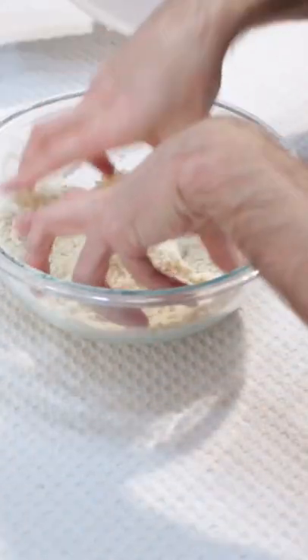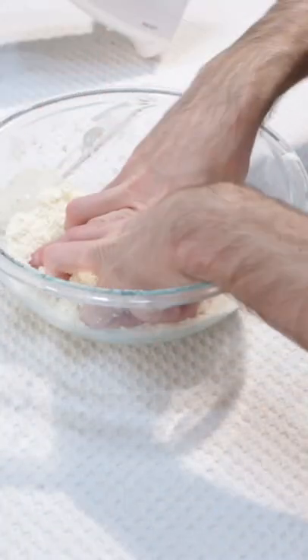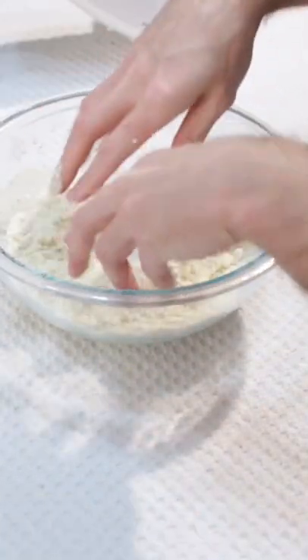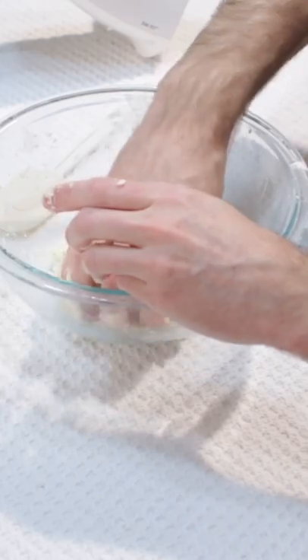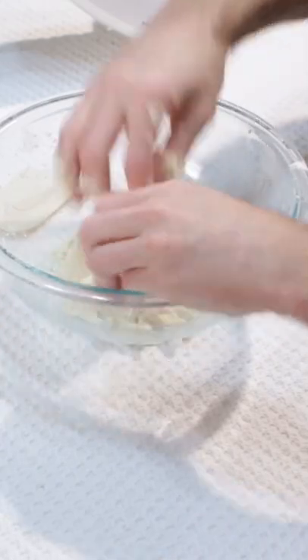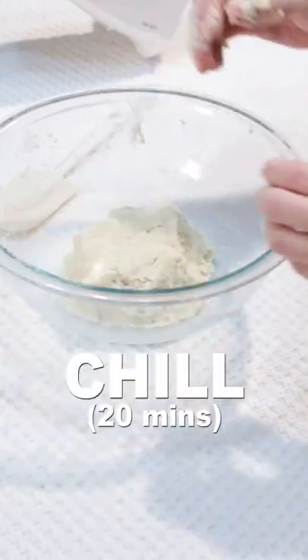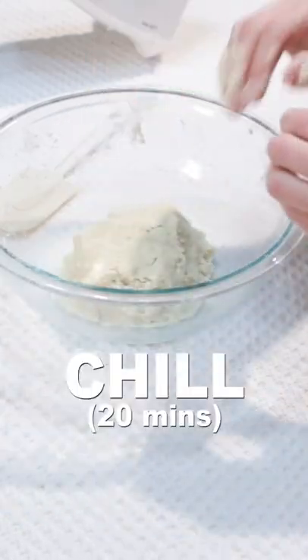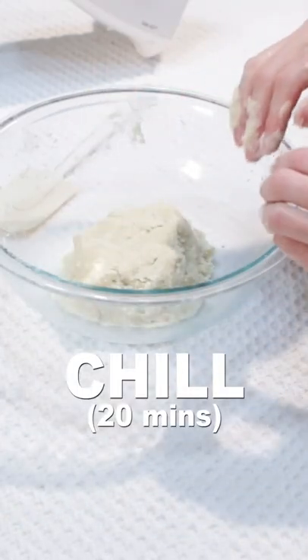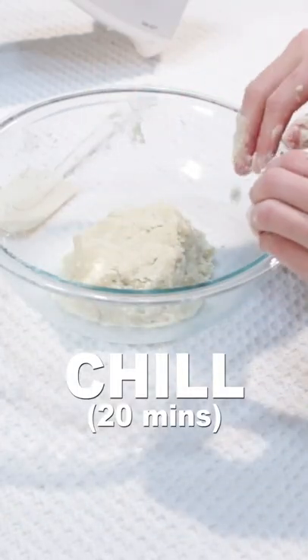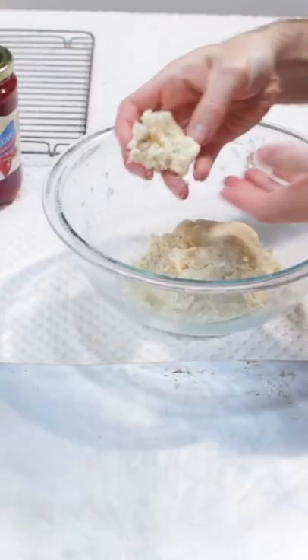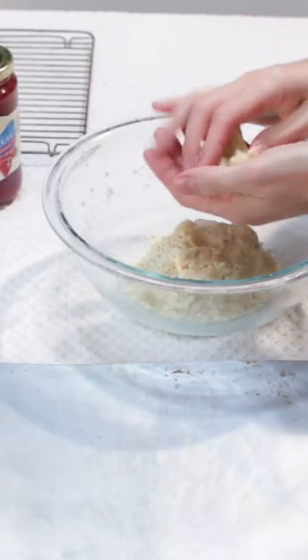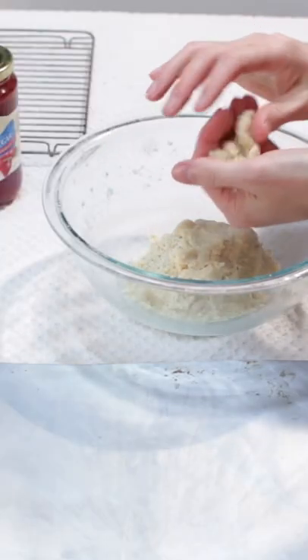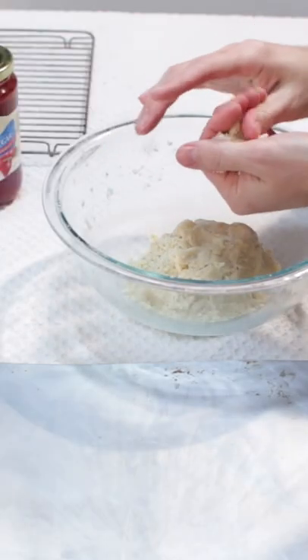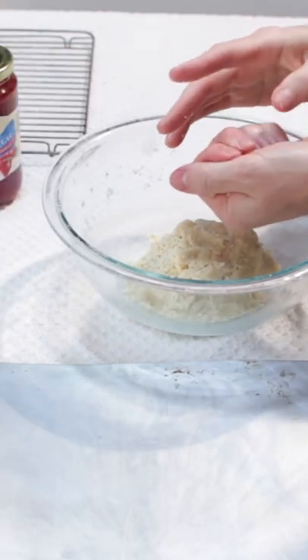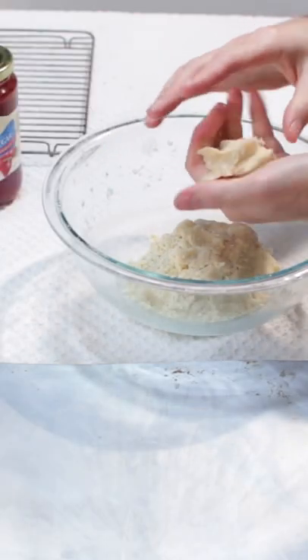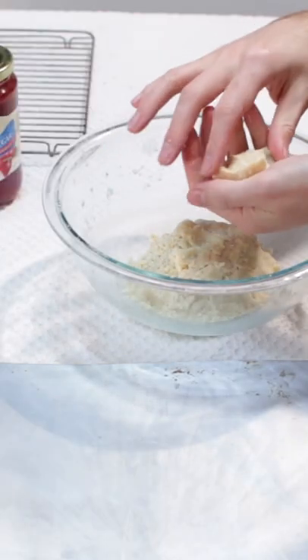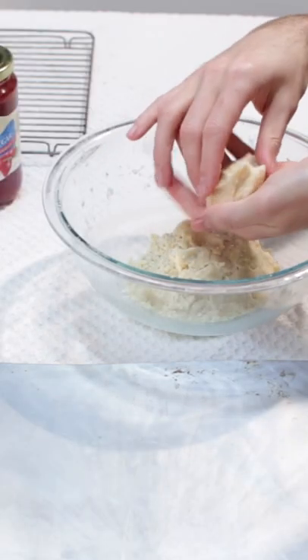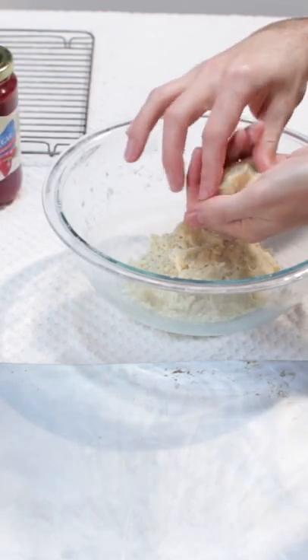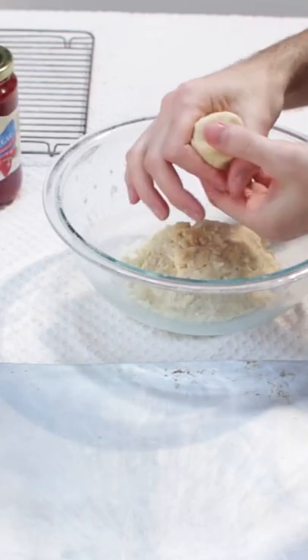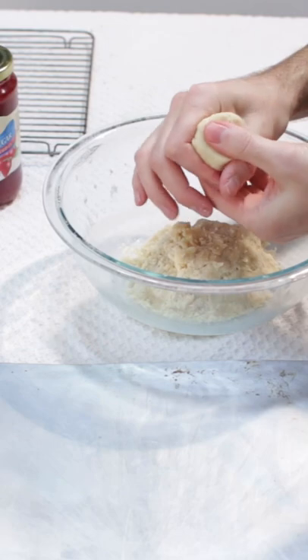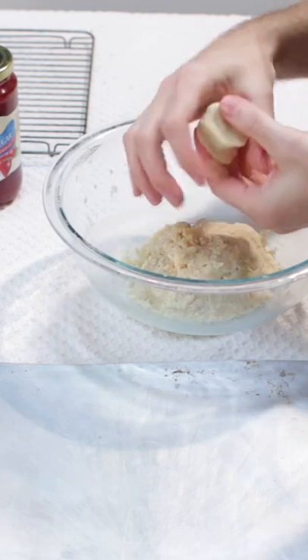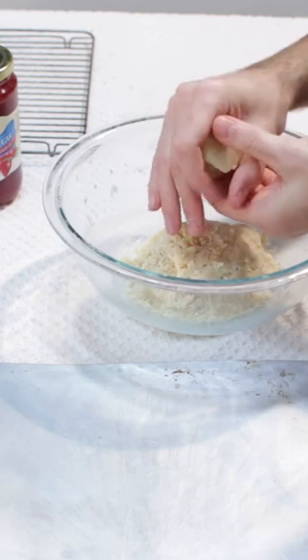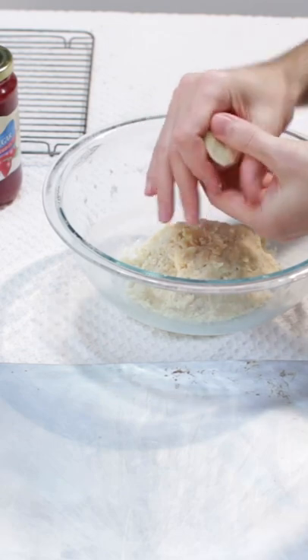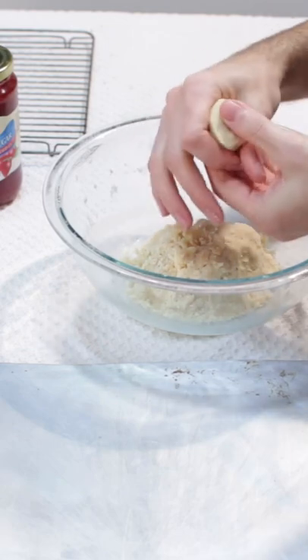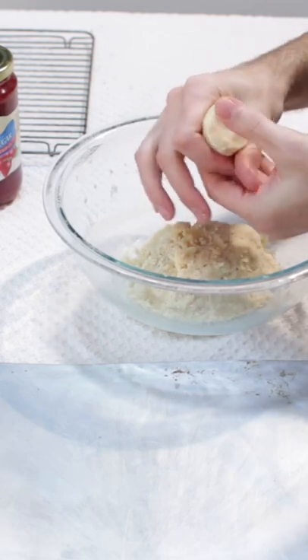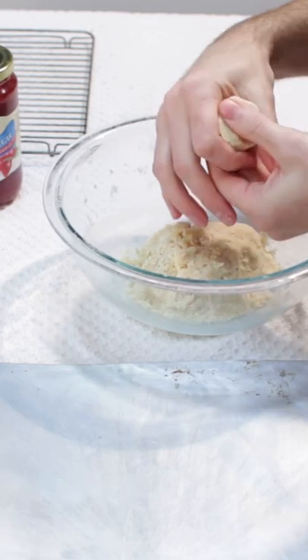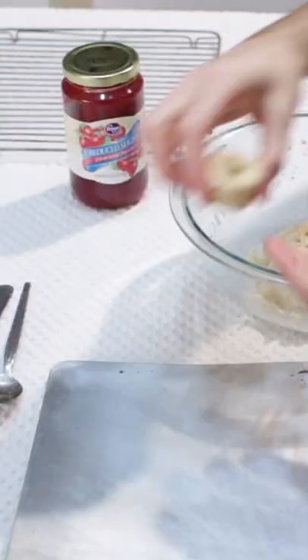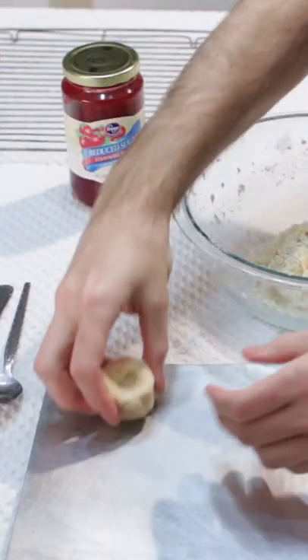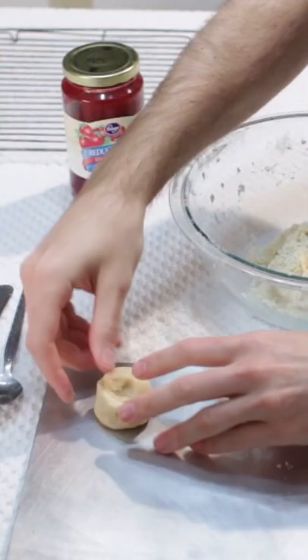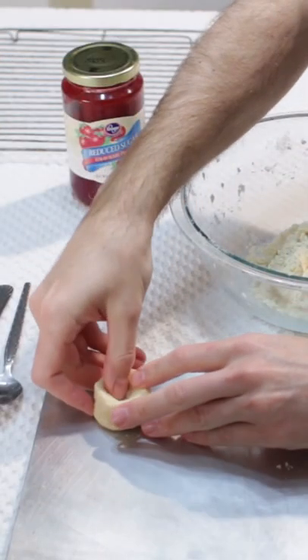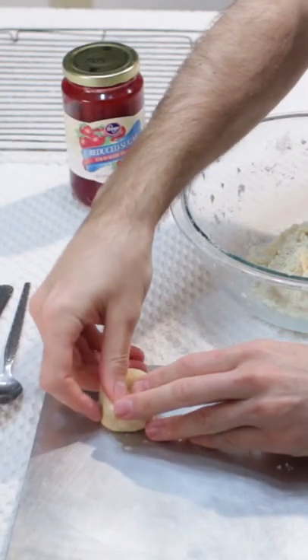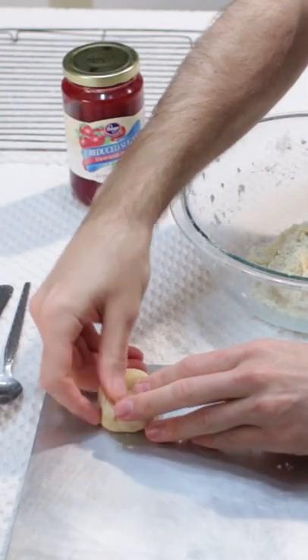Shape the dough into a ball then chill for 20 minutes. Grab a bit of dough and shape it into a fat disc and press a shallow hole with your thumb. Set it on an ungreased cookie sheet.